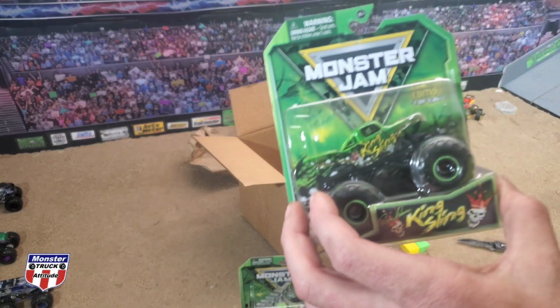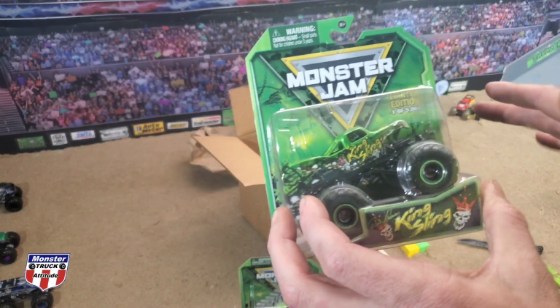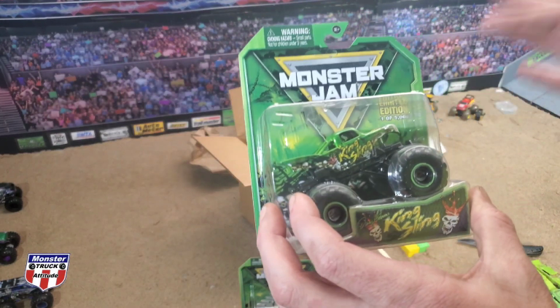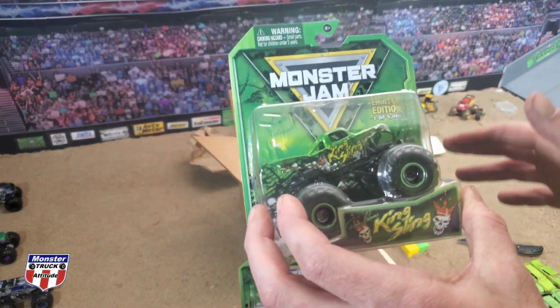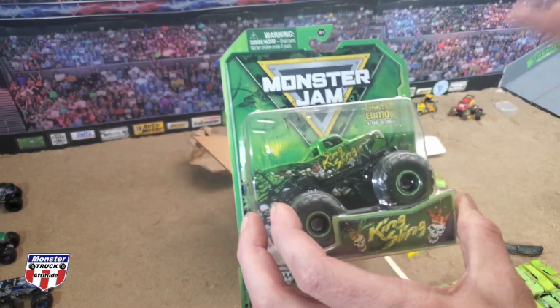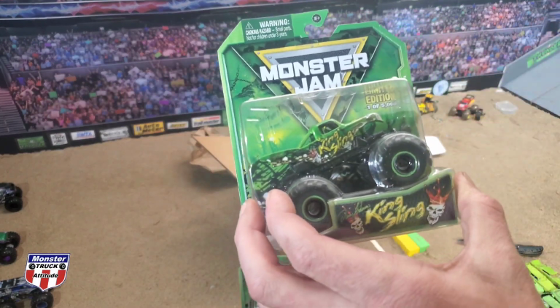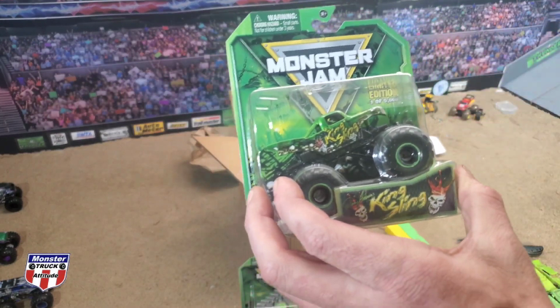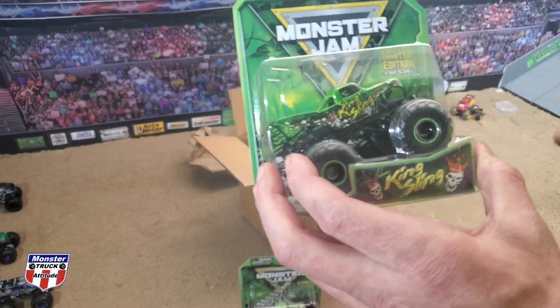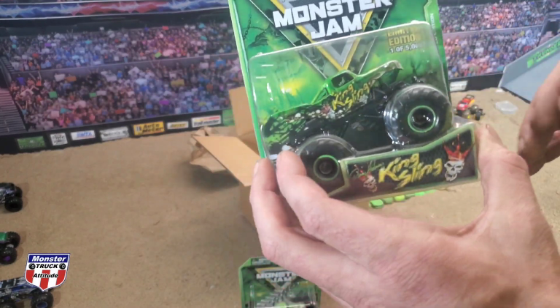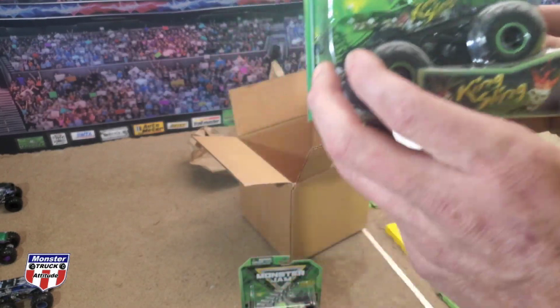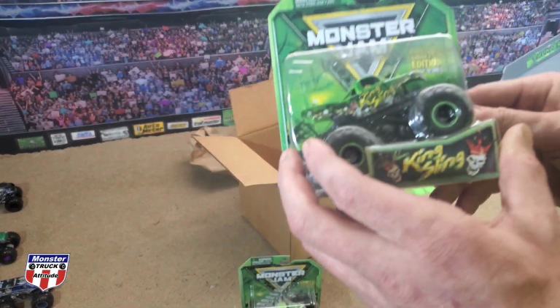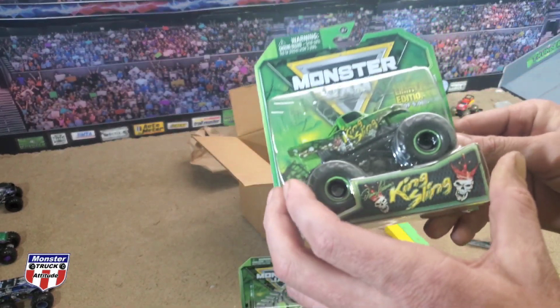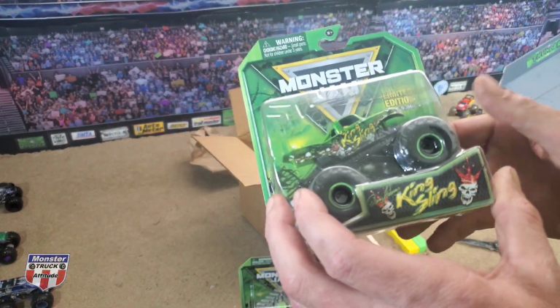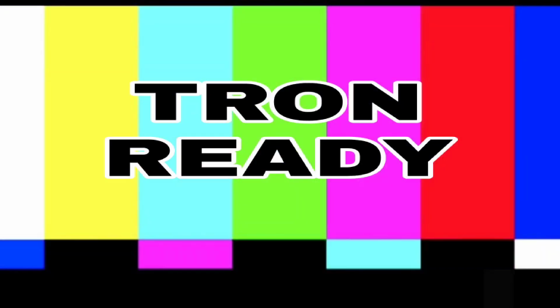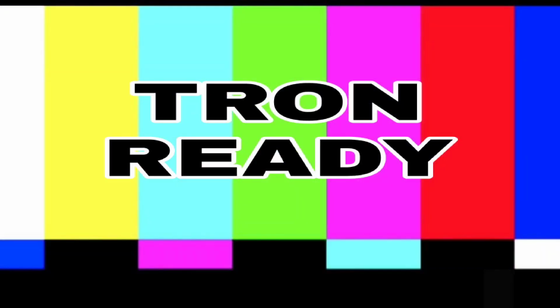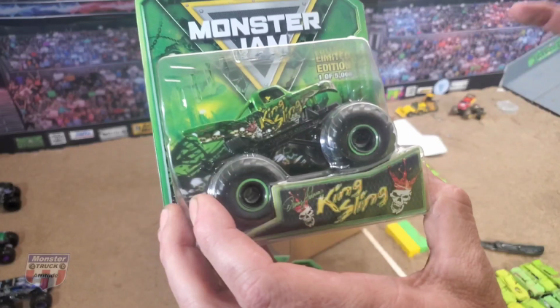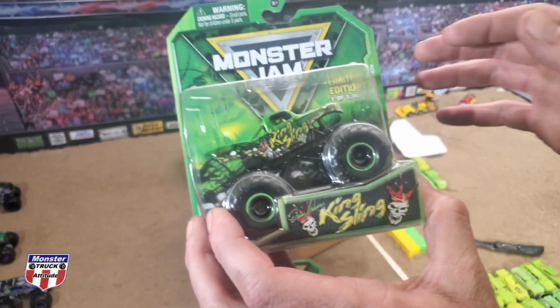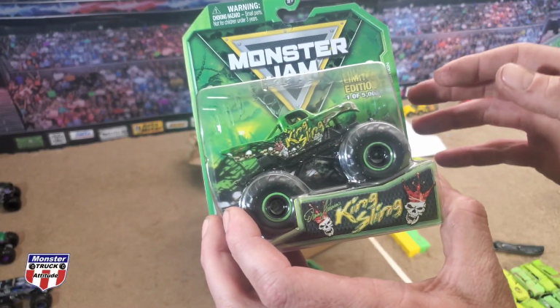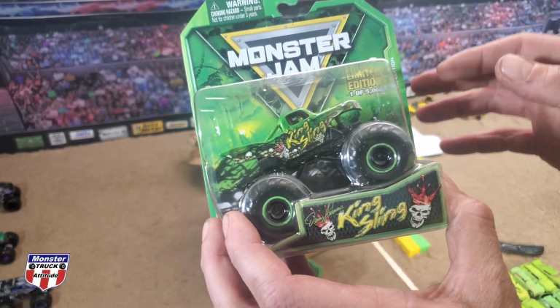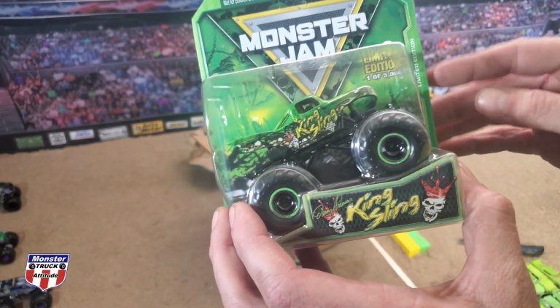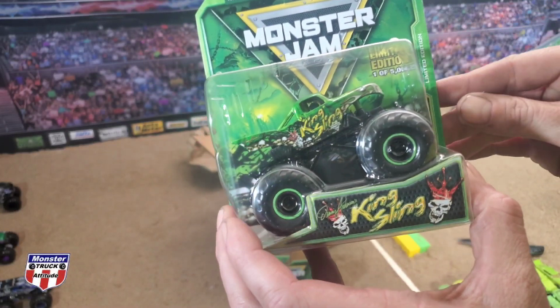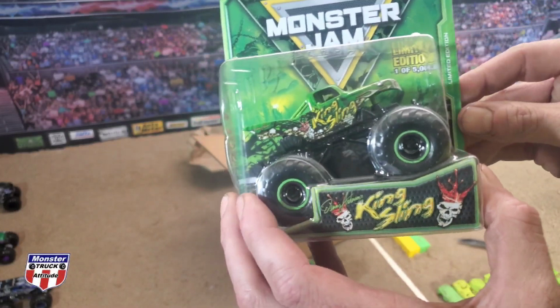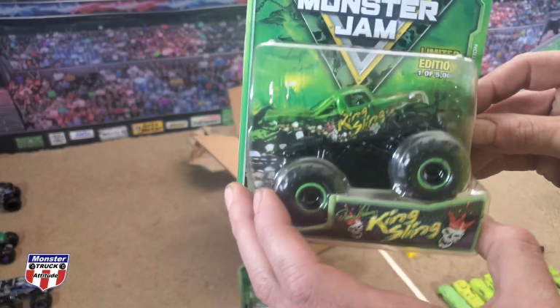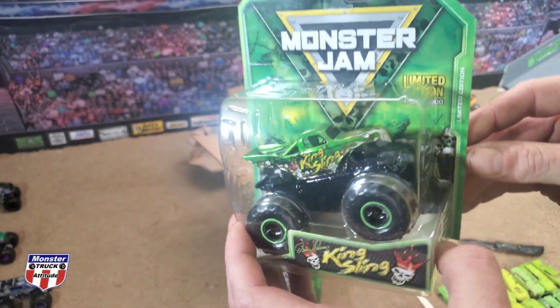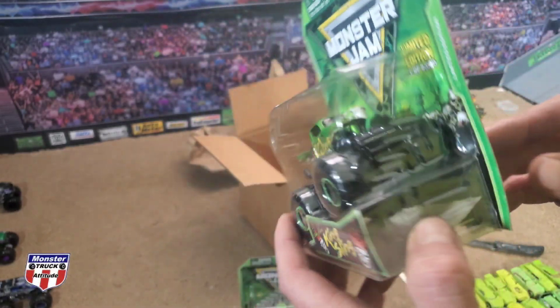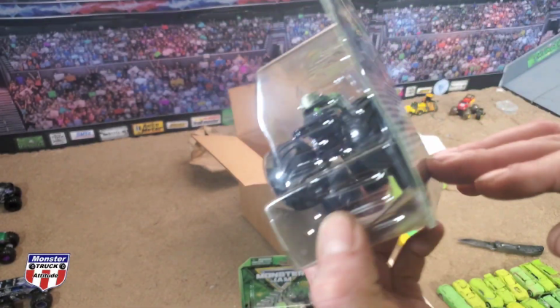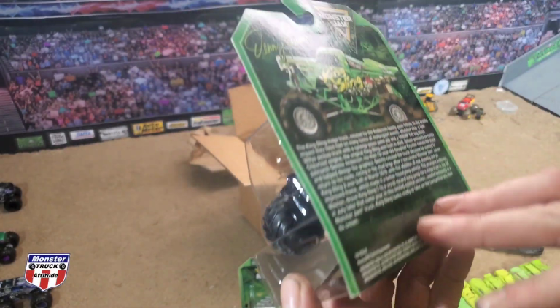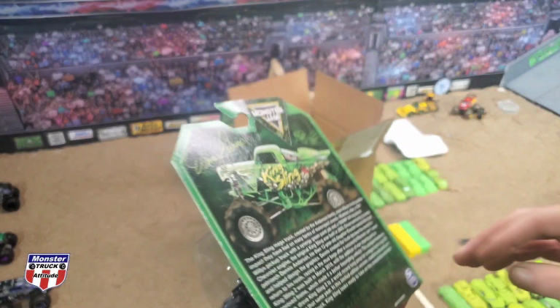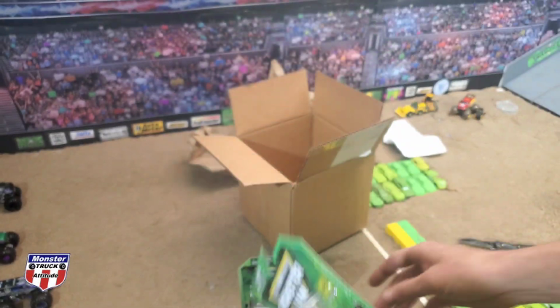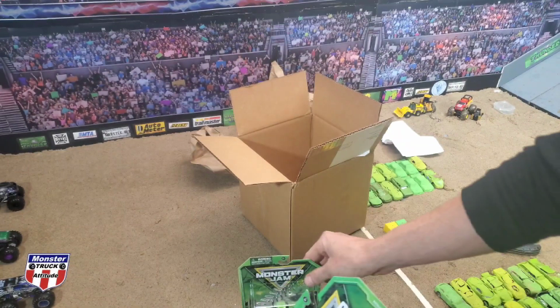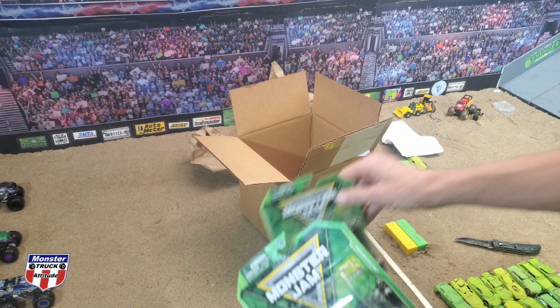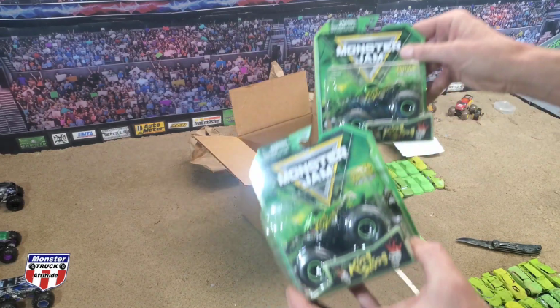It's definitely got the wrong mainframe underneath it — we're gonna put a Spin Master chassis on it, lime green, probably do some red shocks or black shocks, who knows, we can go several different ways with the design. They say limited edition, one of five thousand — we all know how true that might be — but we've got three King Slings right here ready to rock and roll.